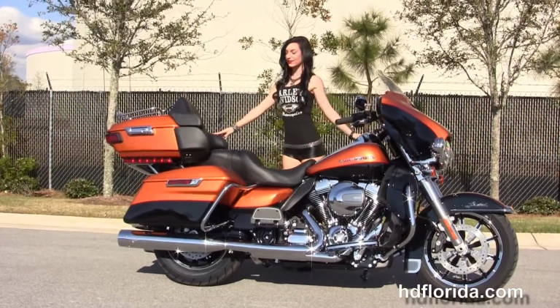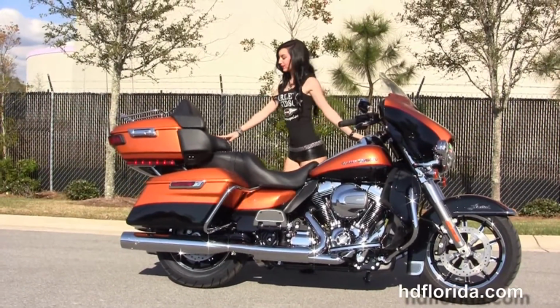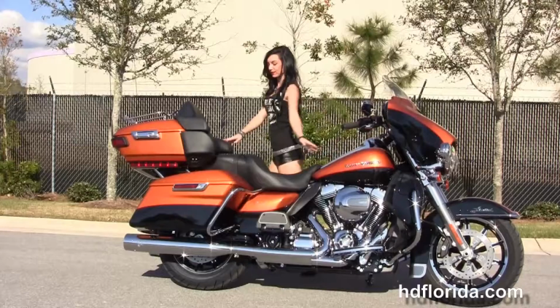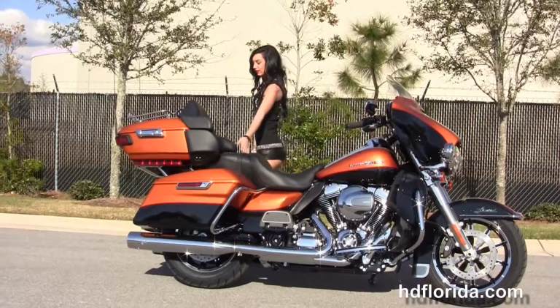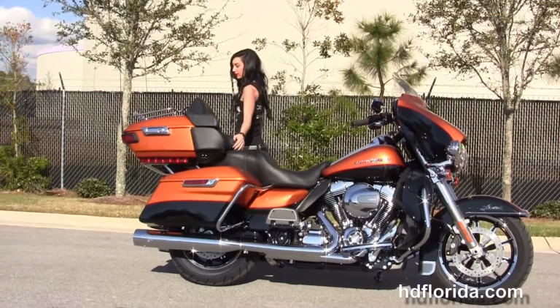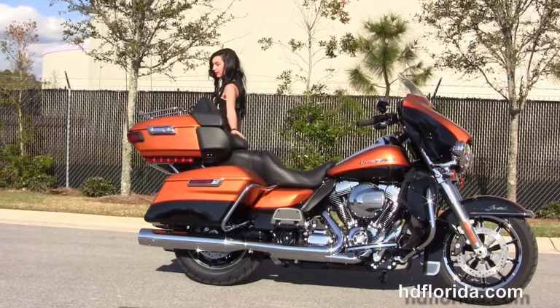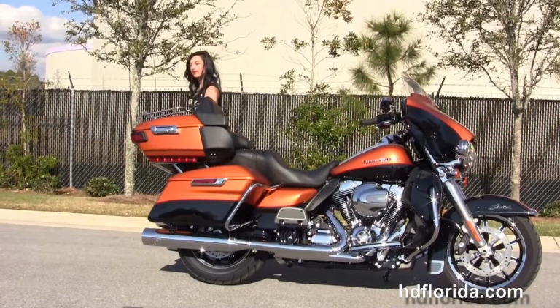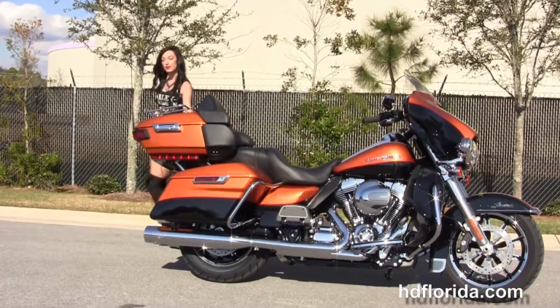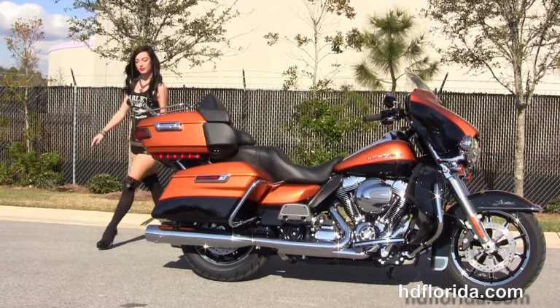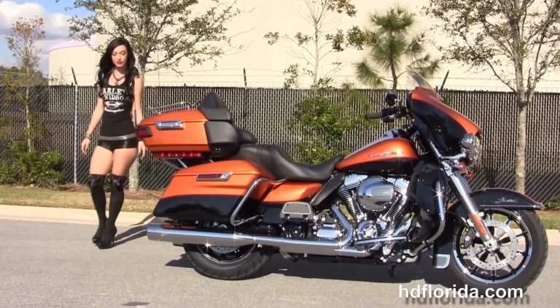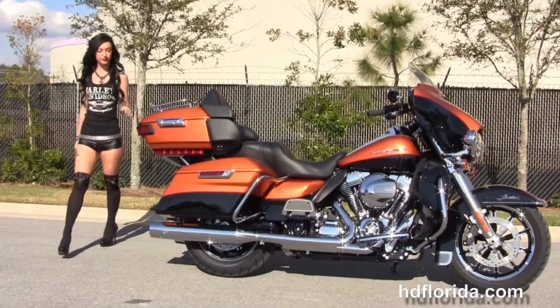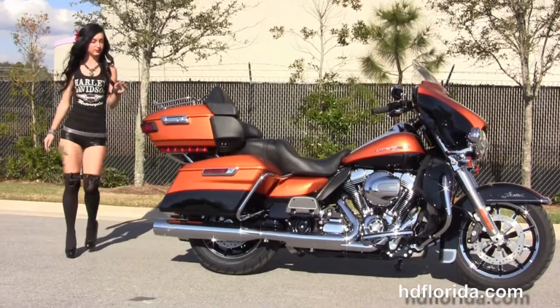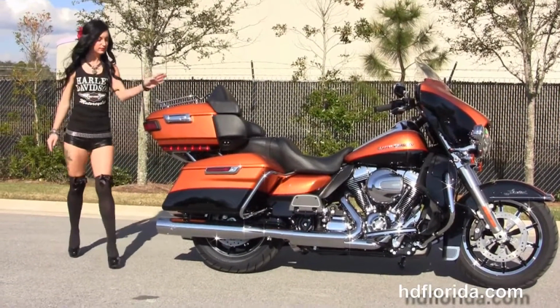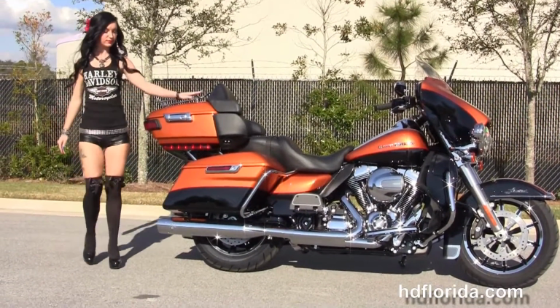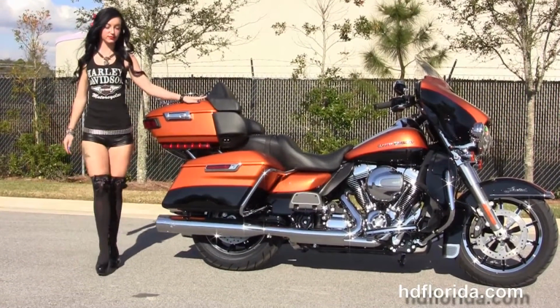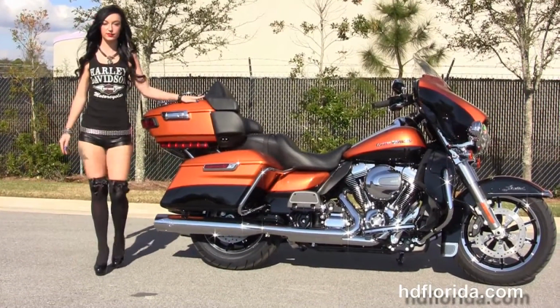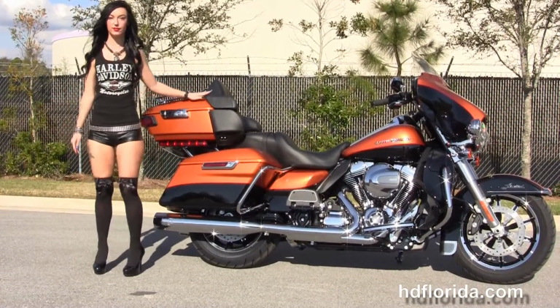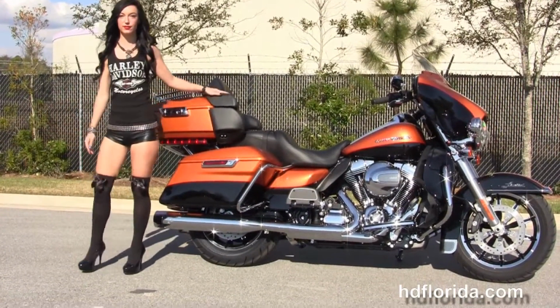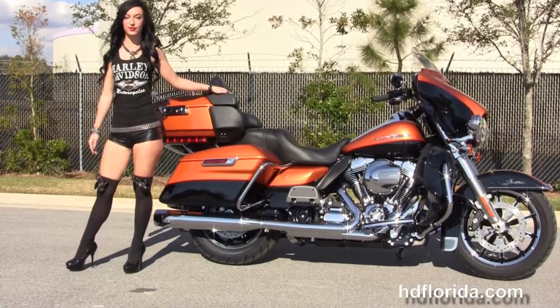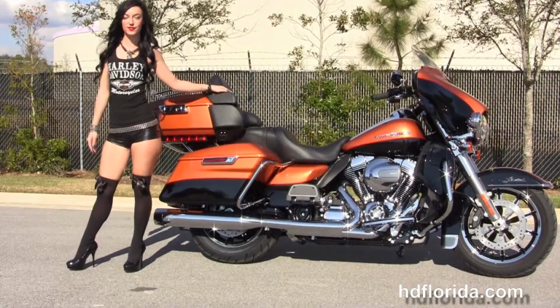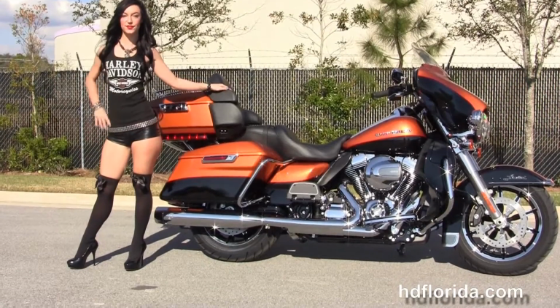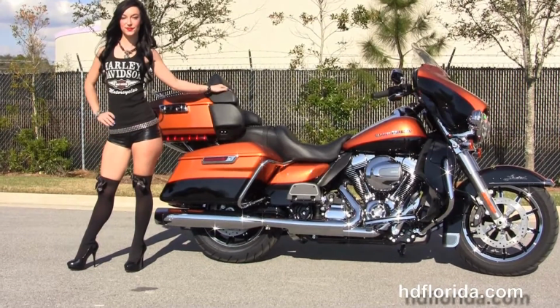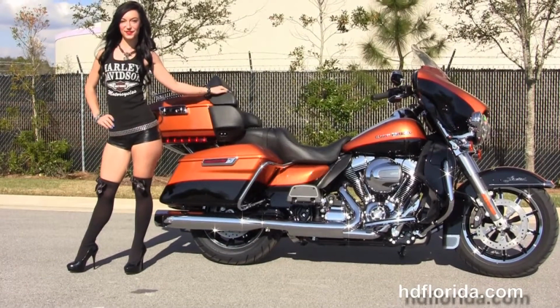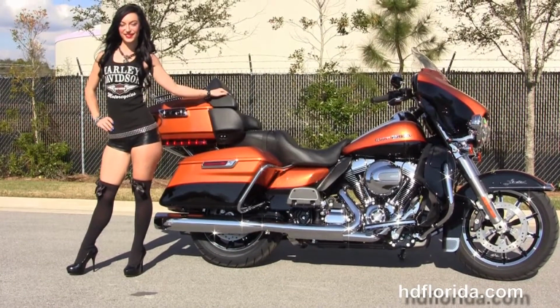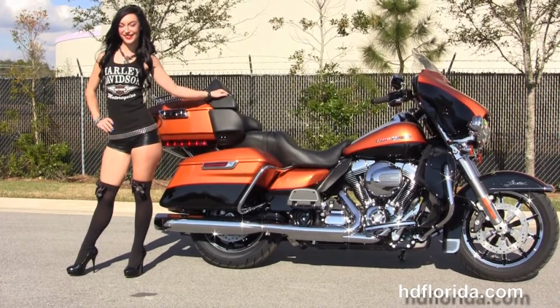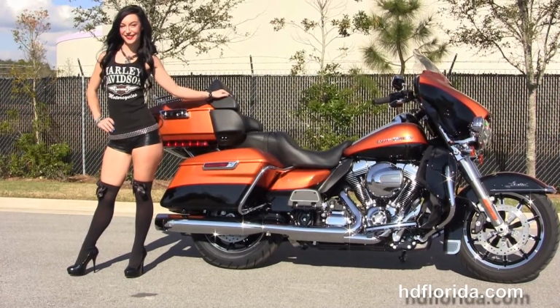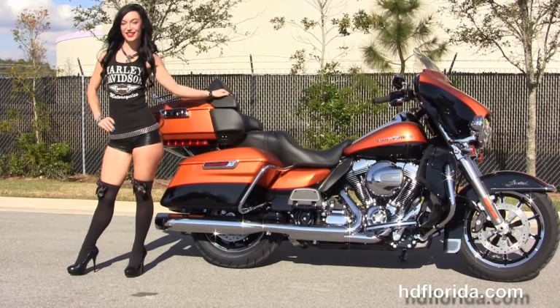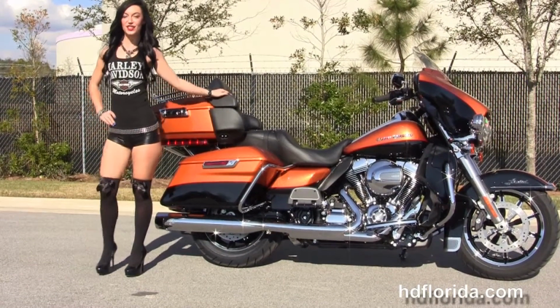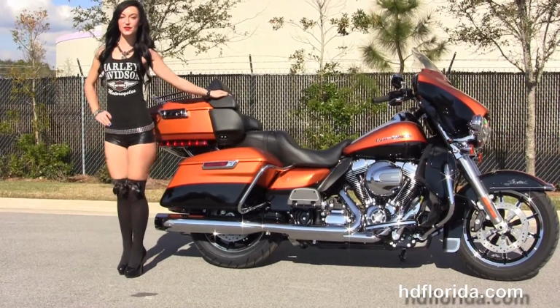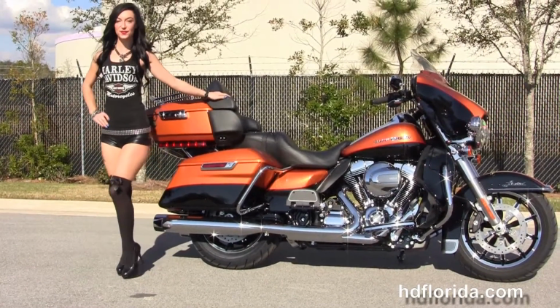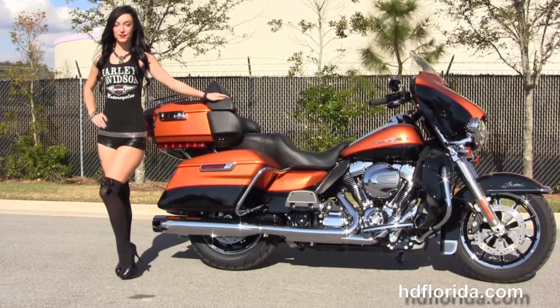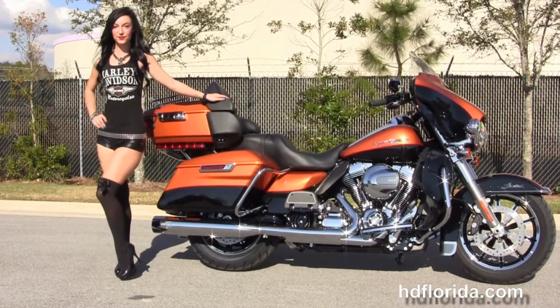We finance new Harley-Davidsons for up to 84 months — be sure to ask about our Fly and Ride program. Here at the world famous Harley-Davidson of Panama City Beach all our bikes are fully serviced and safety inspected. We take anything on trade: